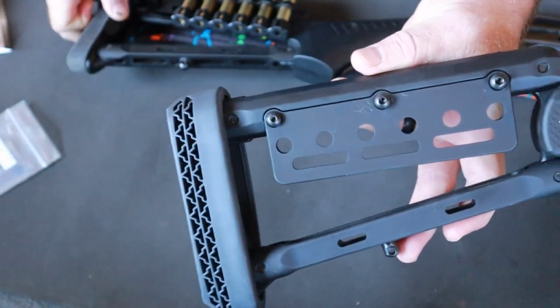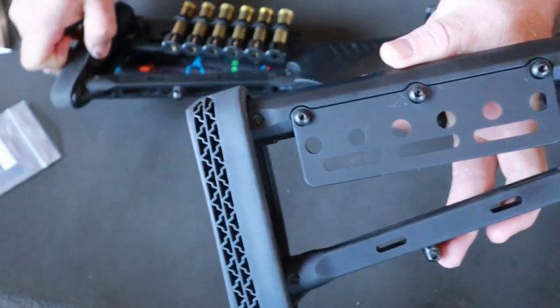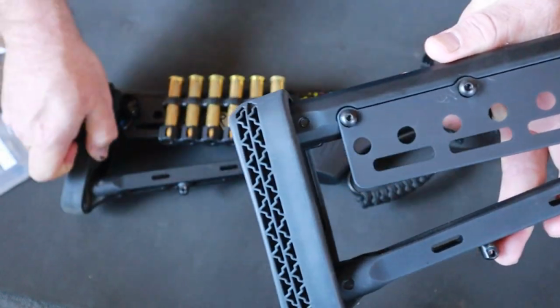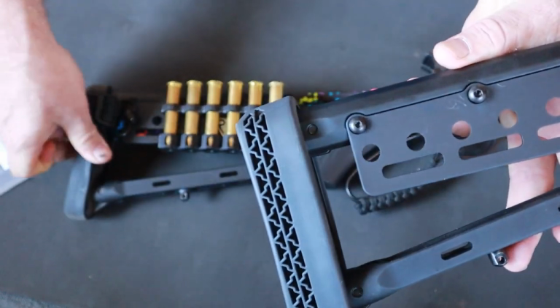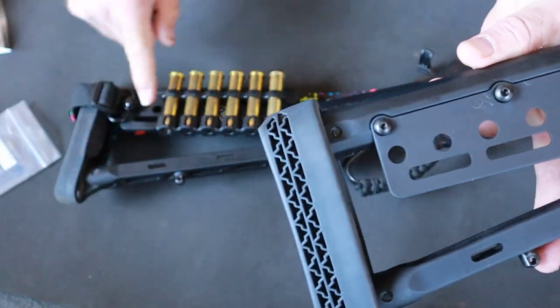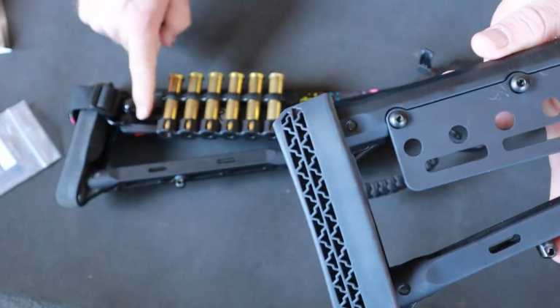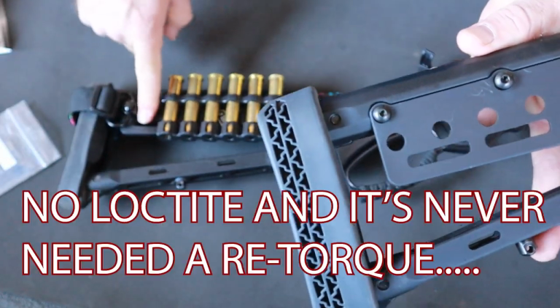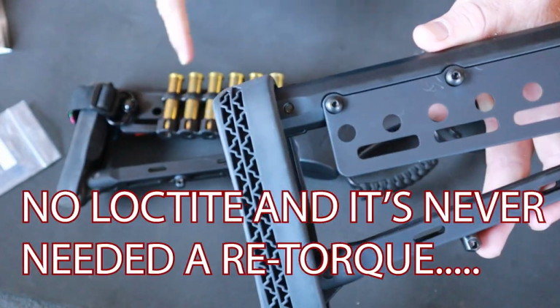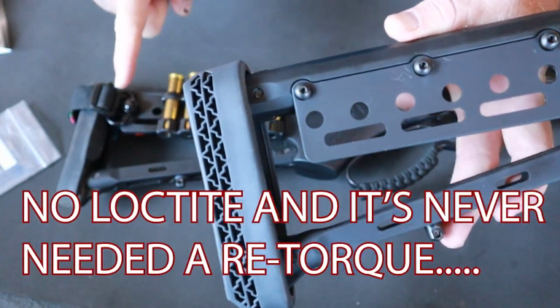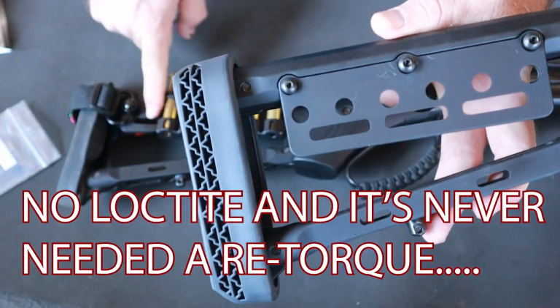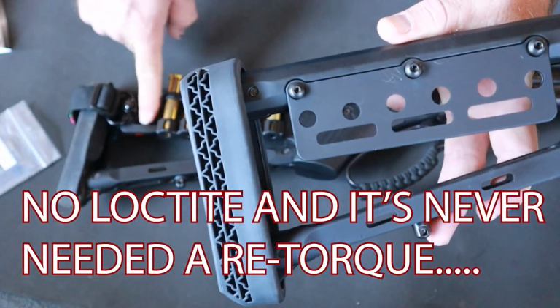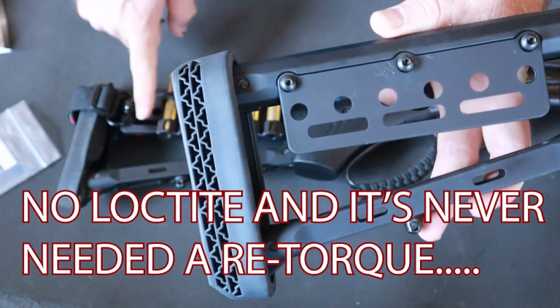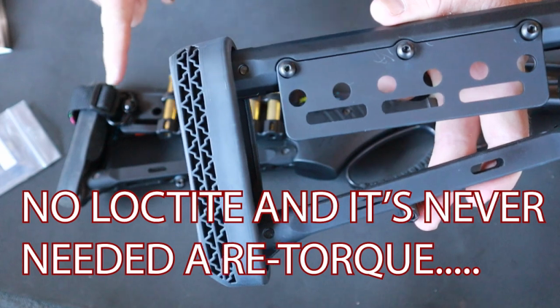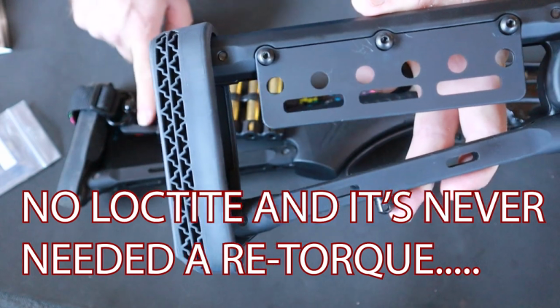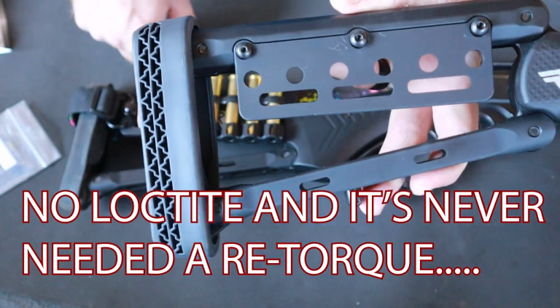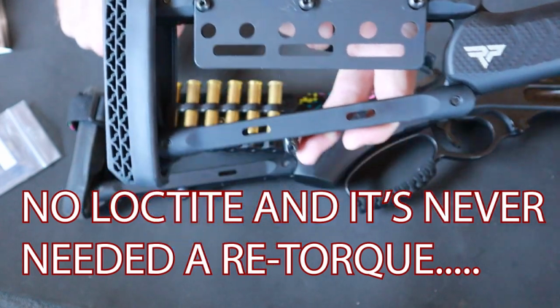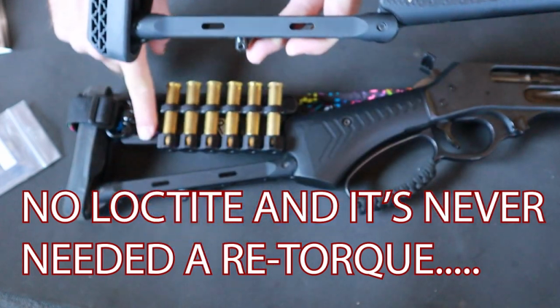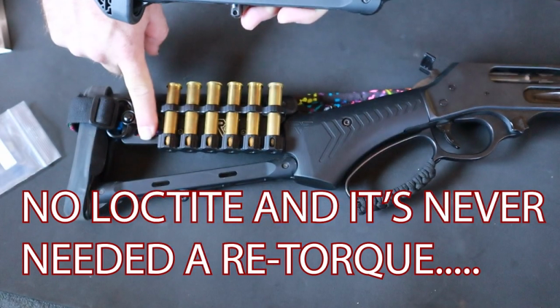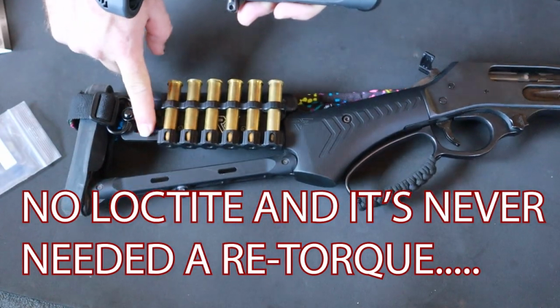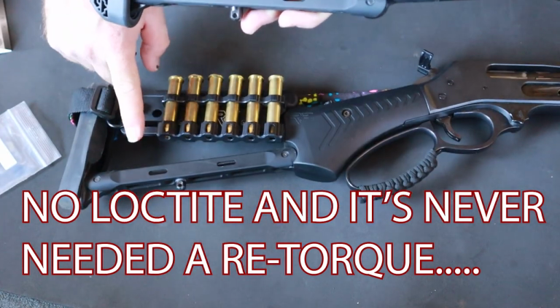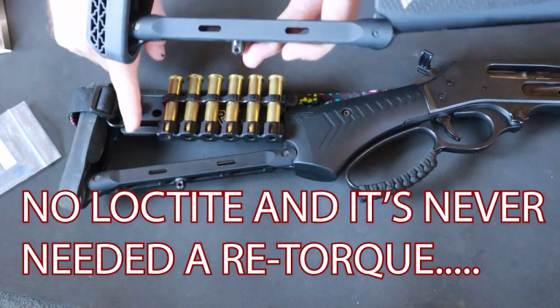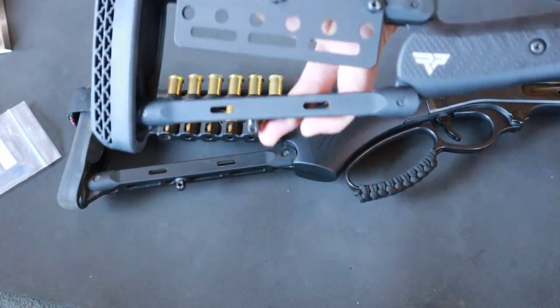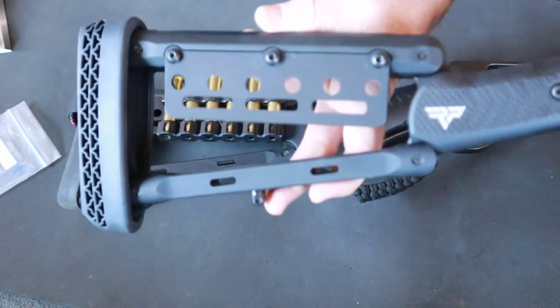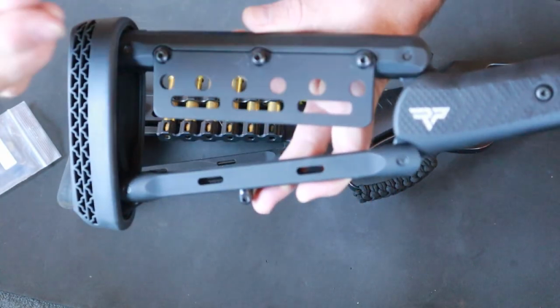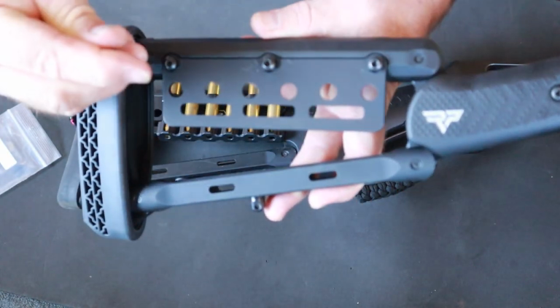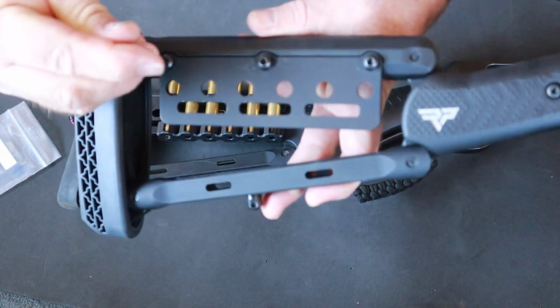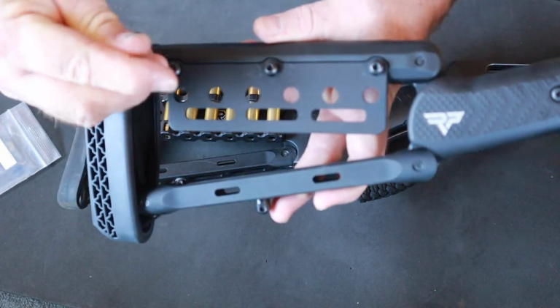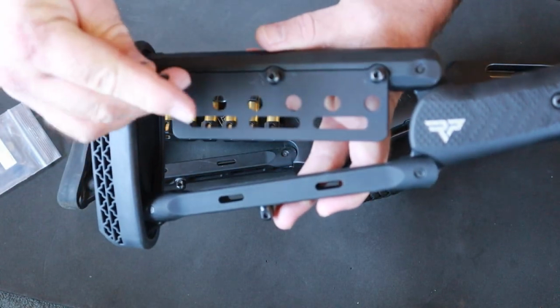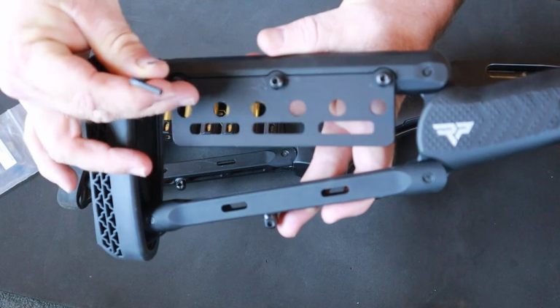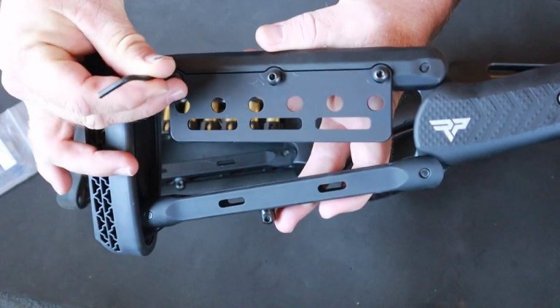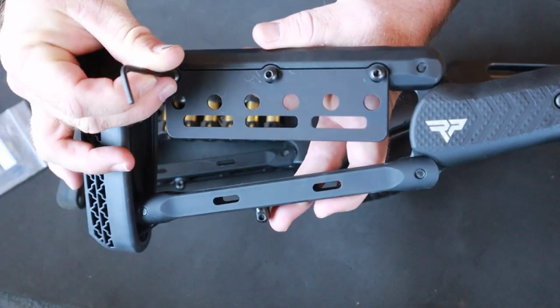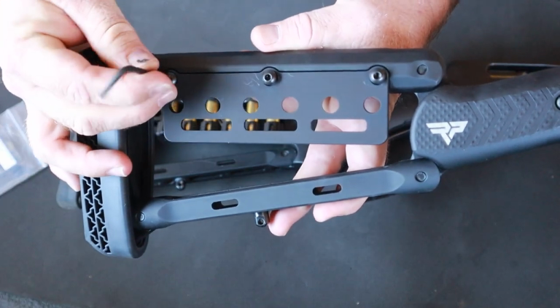Matter of fact, this rifle right here is probably one of the highest mileage, highest round count 45-70s in the country. There may be somebody out there outdoing me, but I doubt it.